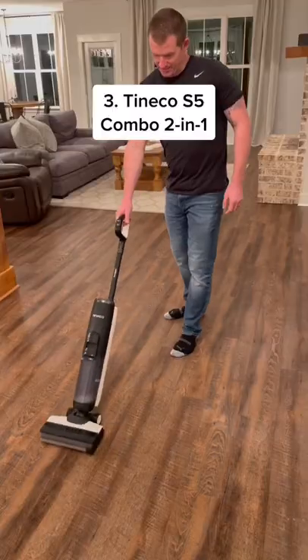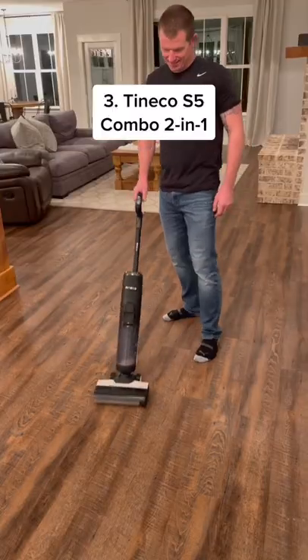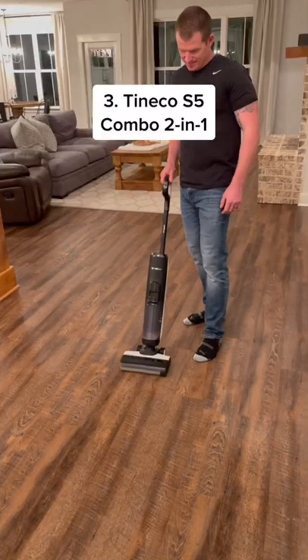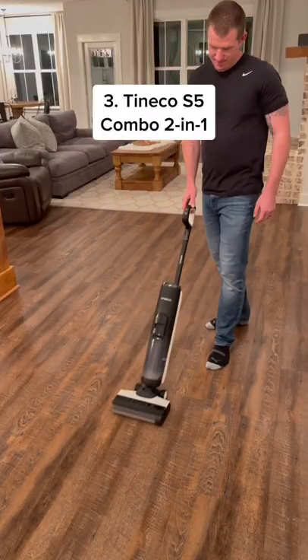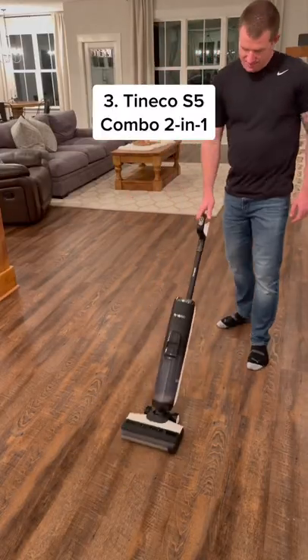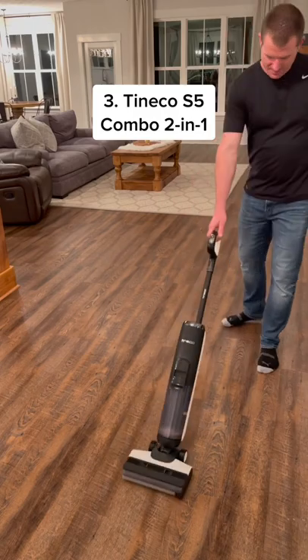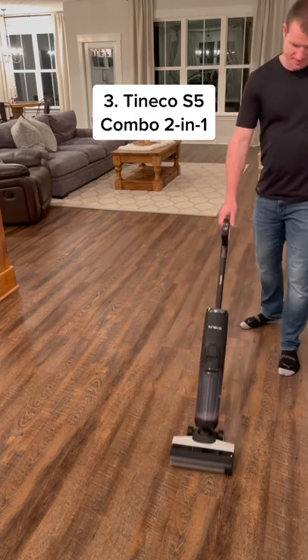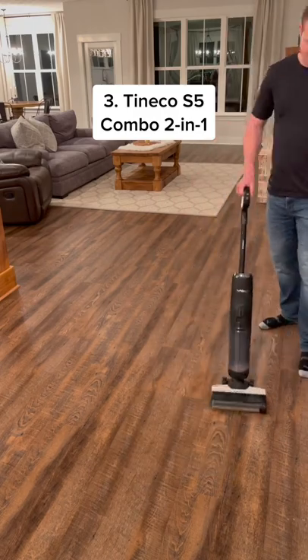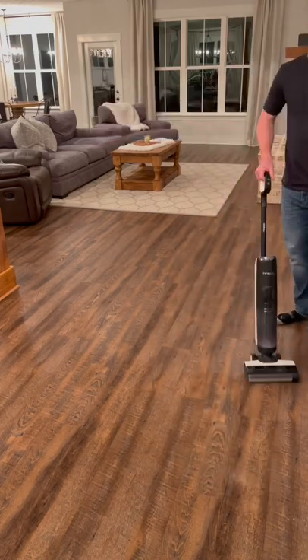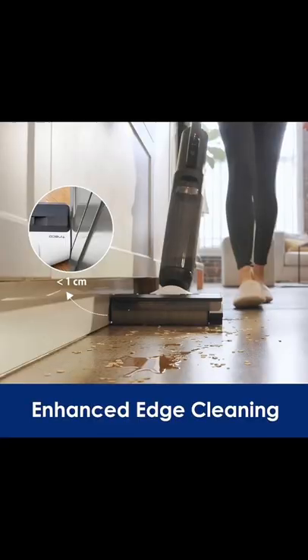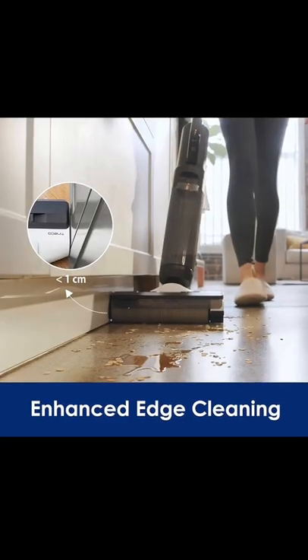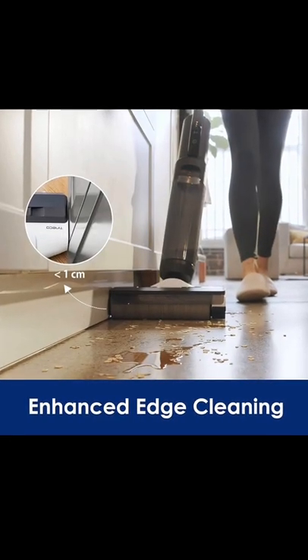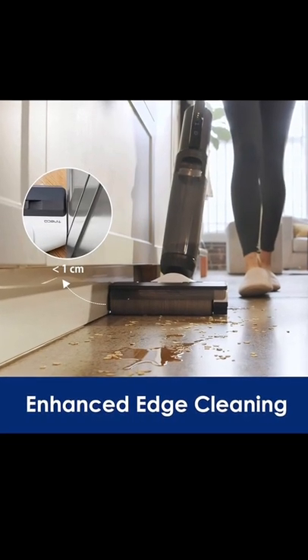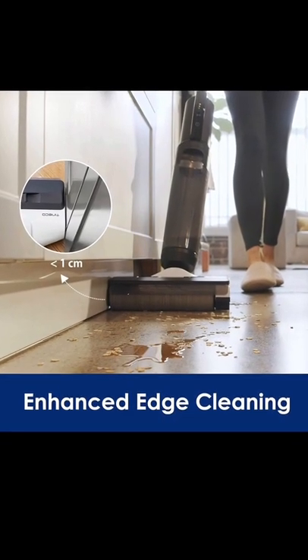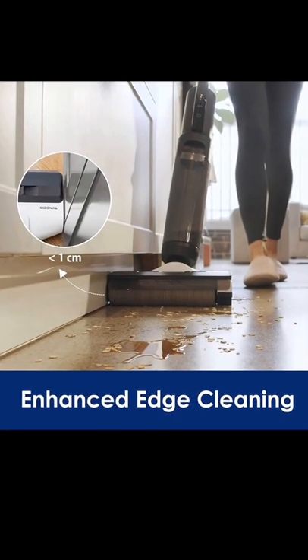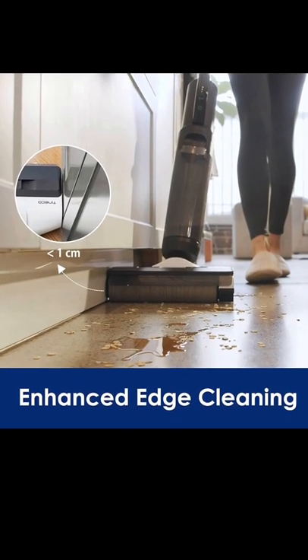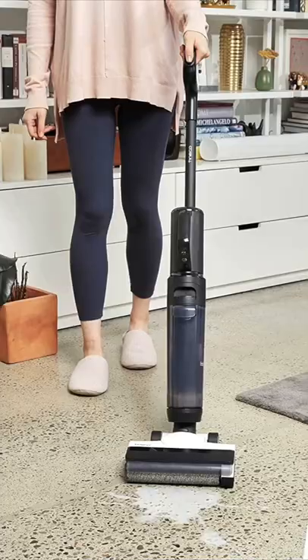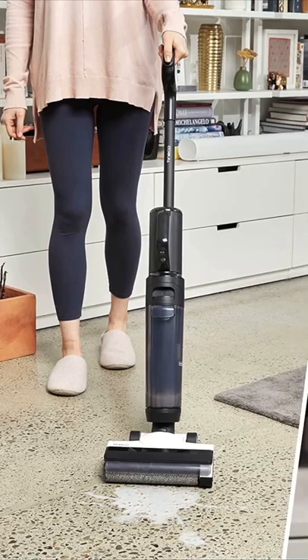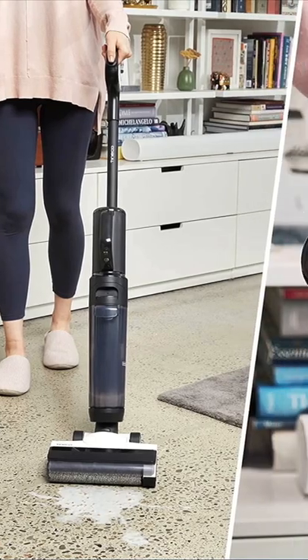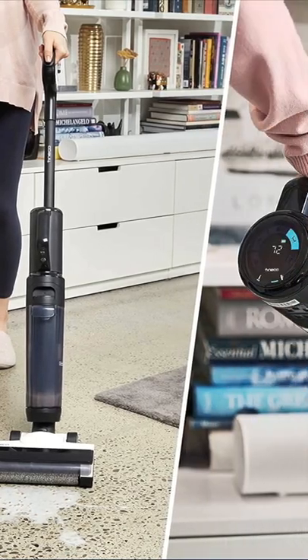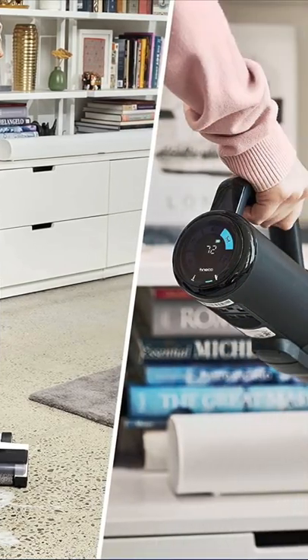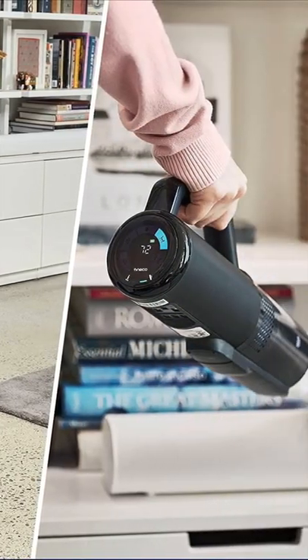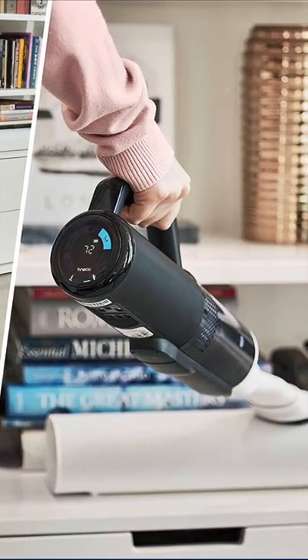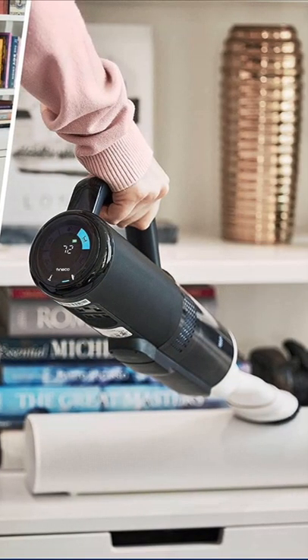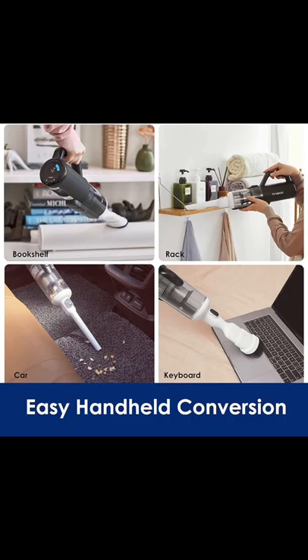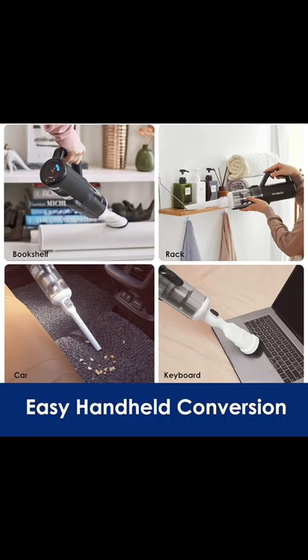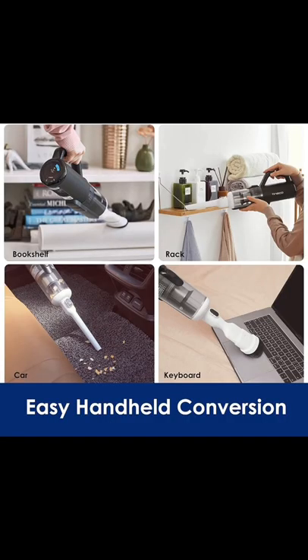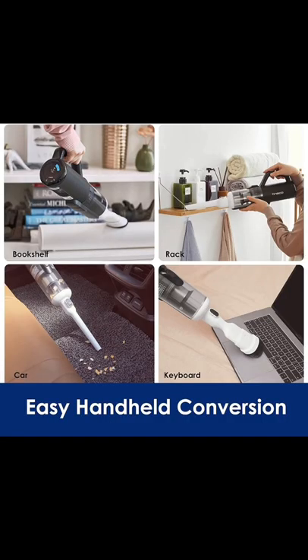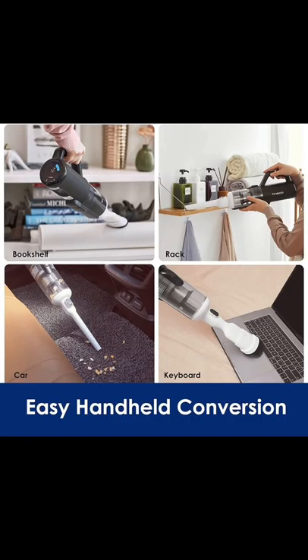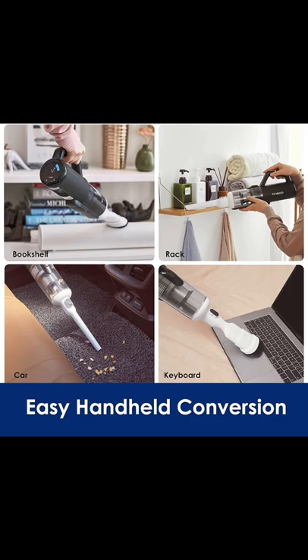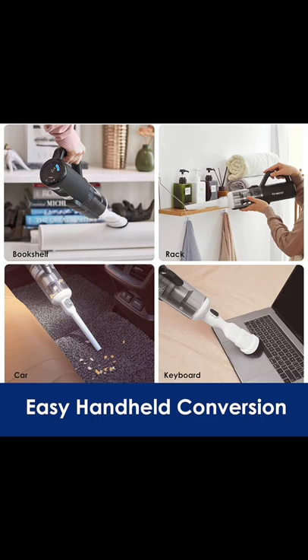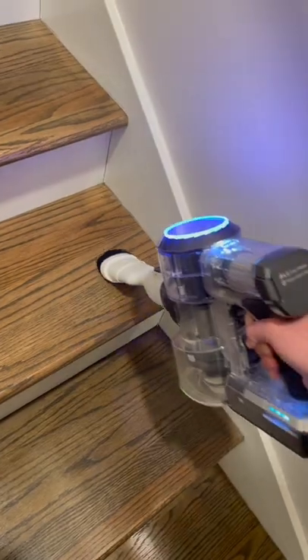The third and final is the S5 combo, a two-in-one similar to the S5 mop I just mentioned, but it has a little less suction power and runtime. However, it has the ability to convert into a handheld vacuum, so you'll have to decide which S5 will work best for you.